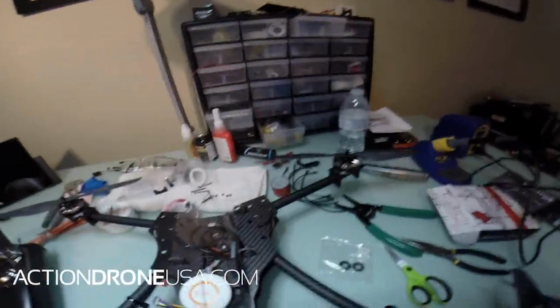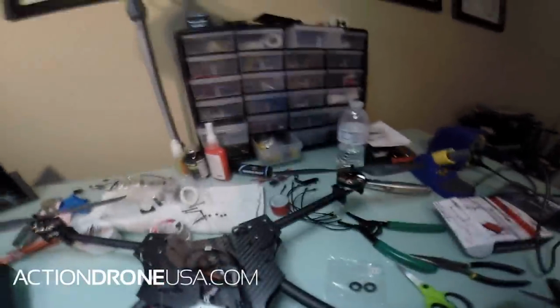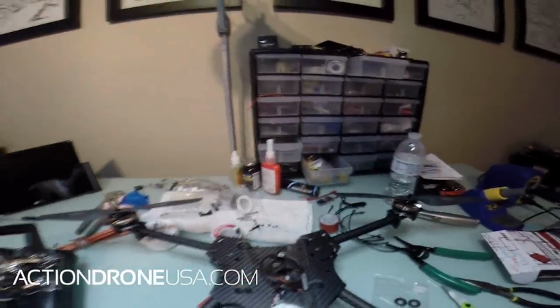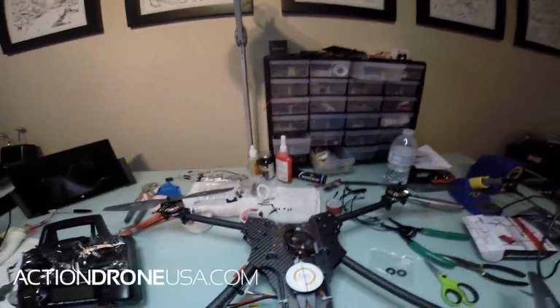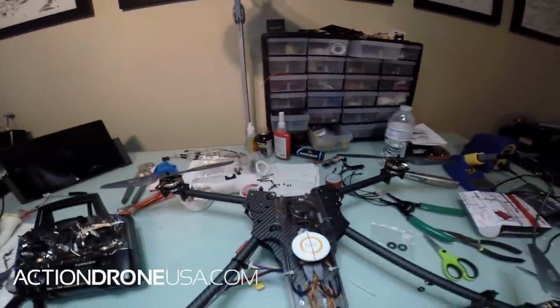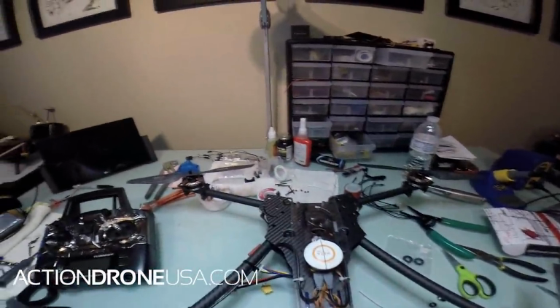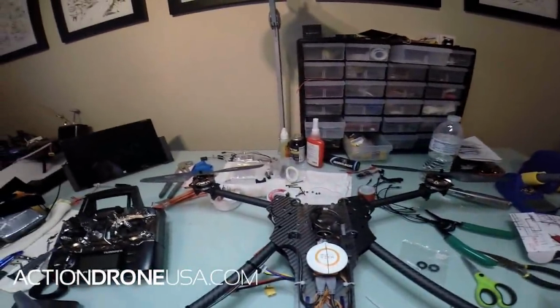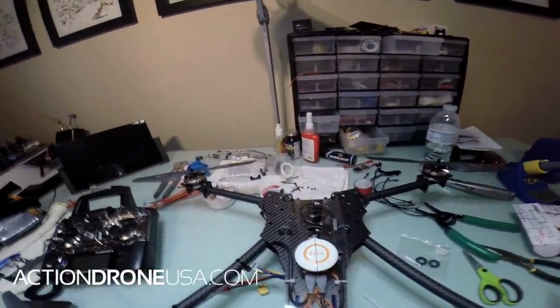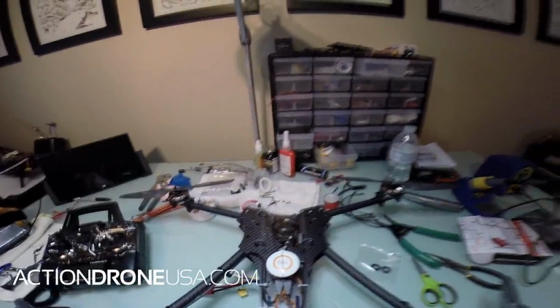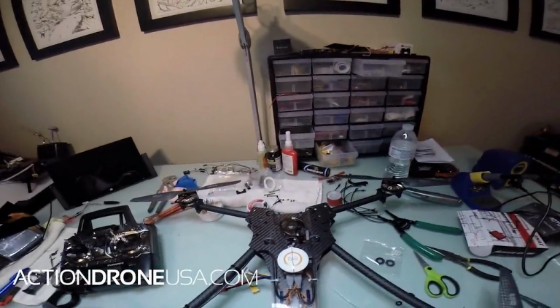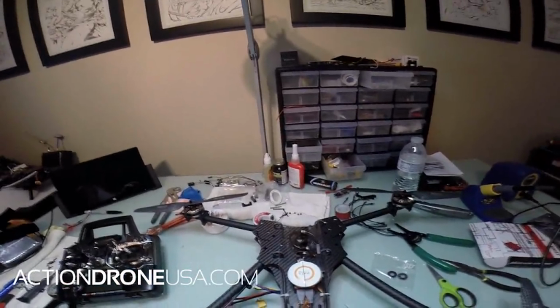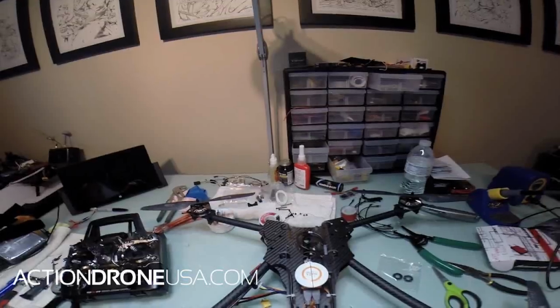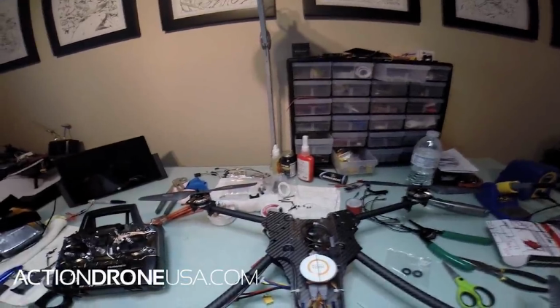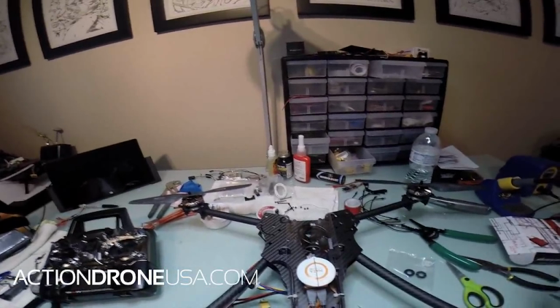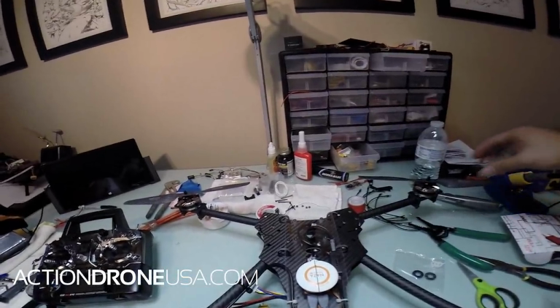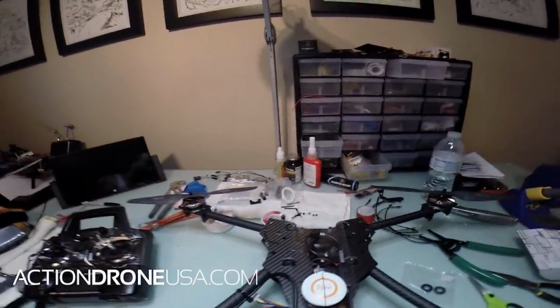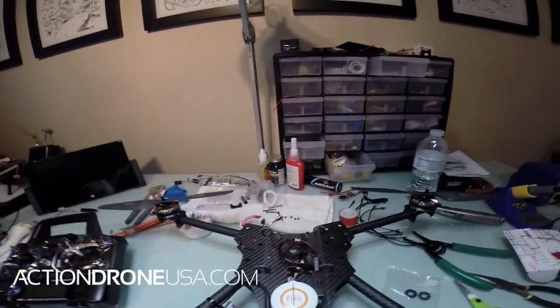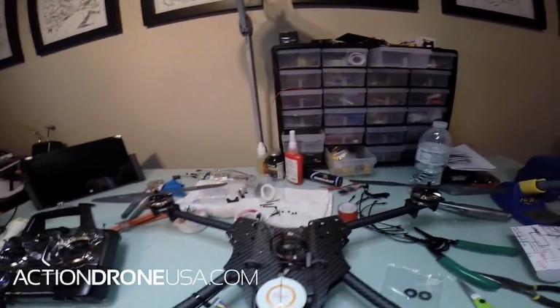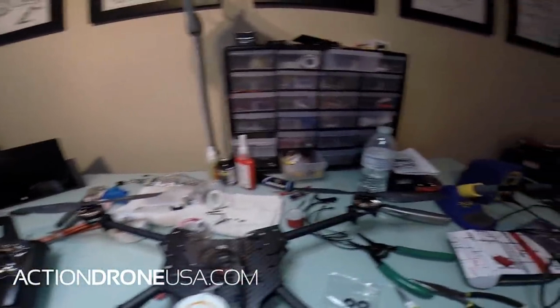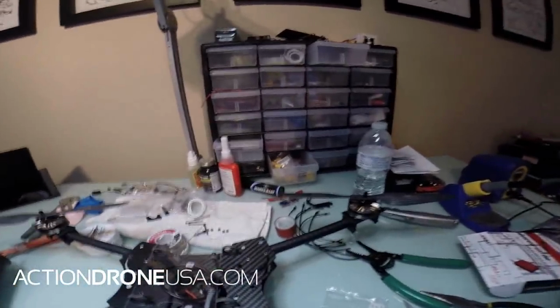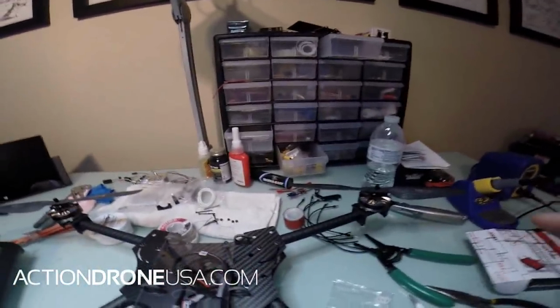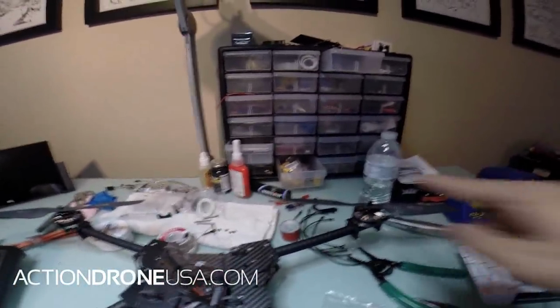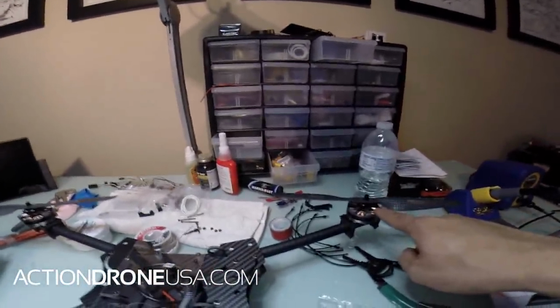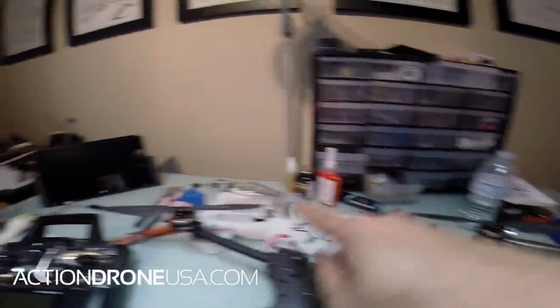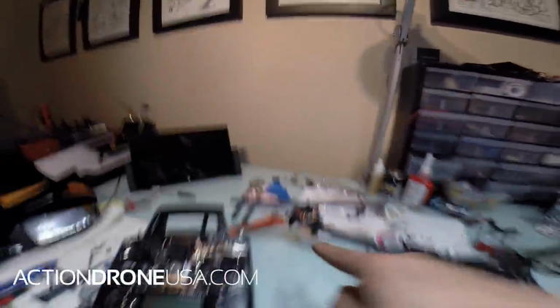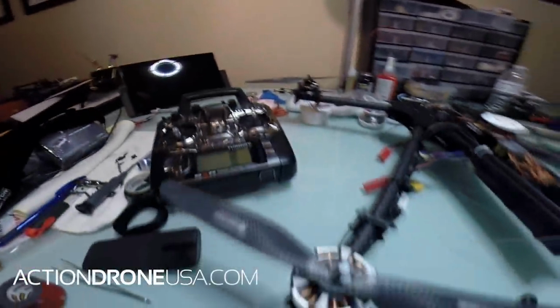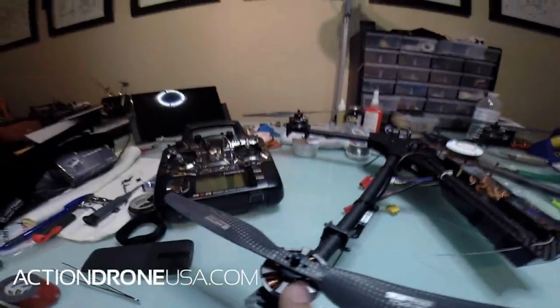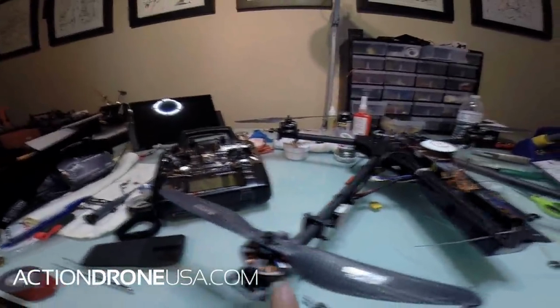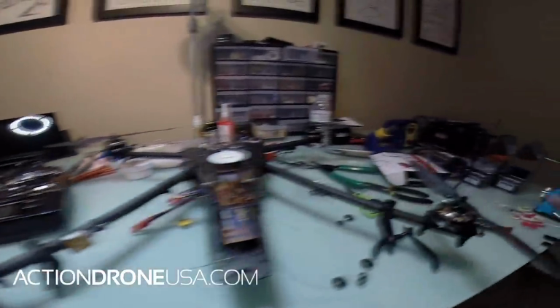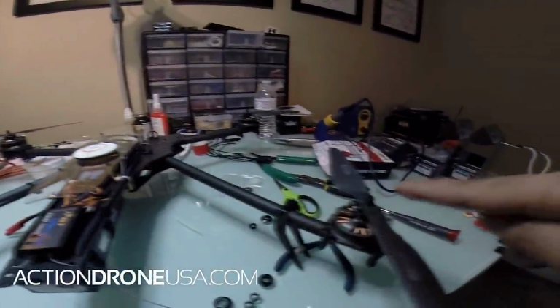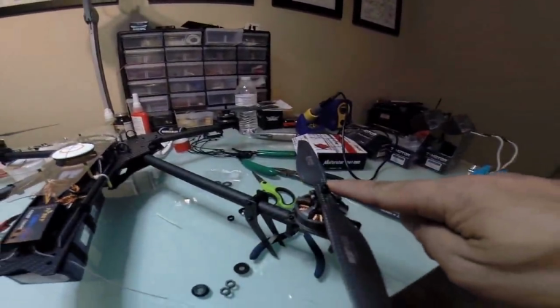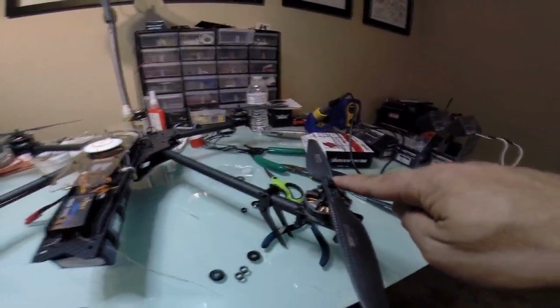This is a motor orientation and propeller orientation information video. If you didn't know, this is motor 1, motor 2, motor 3, and motor 4.